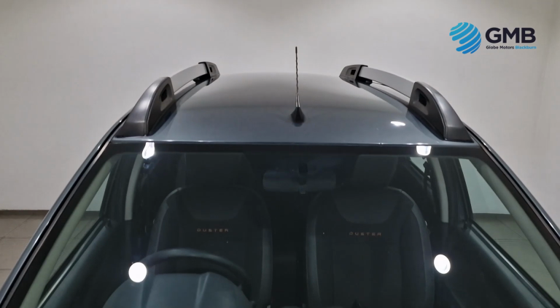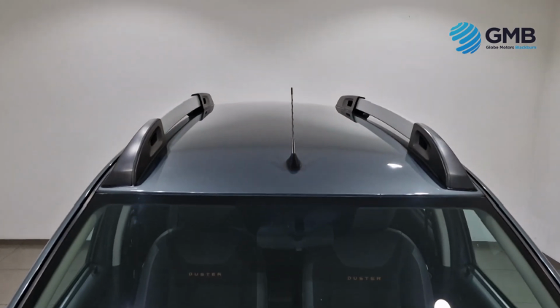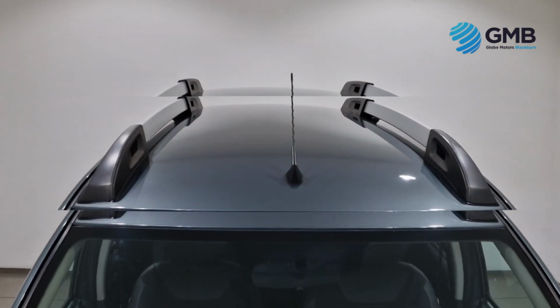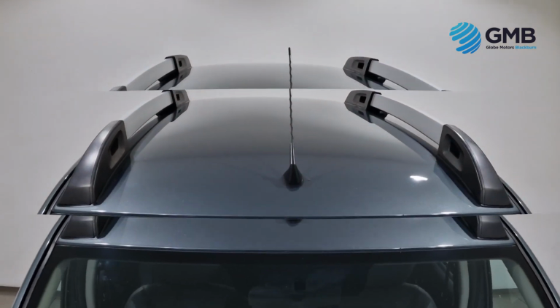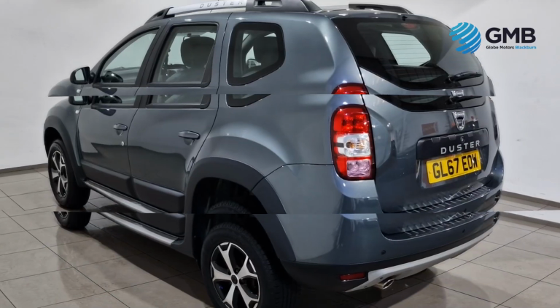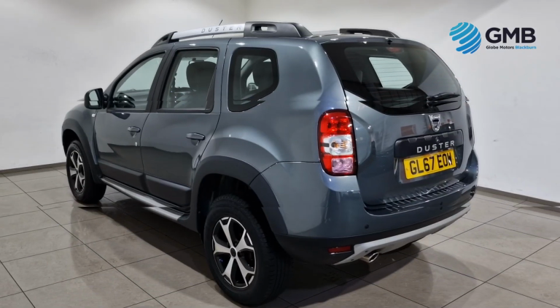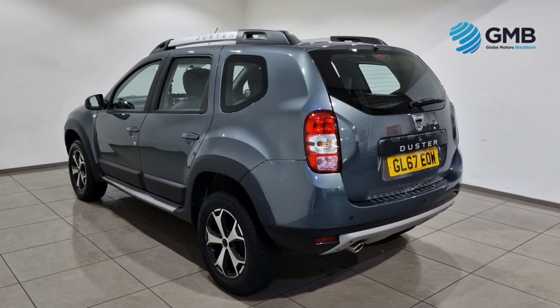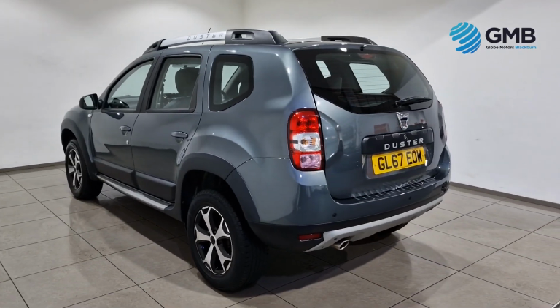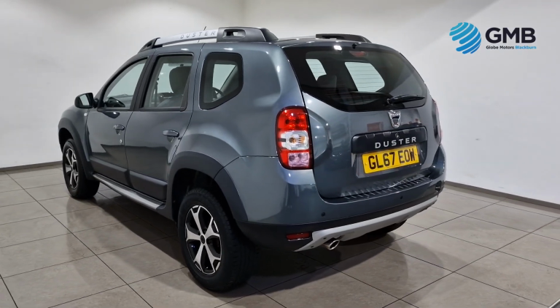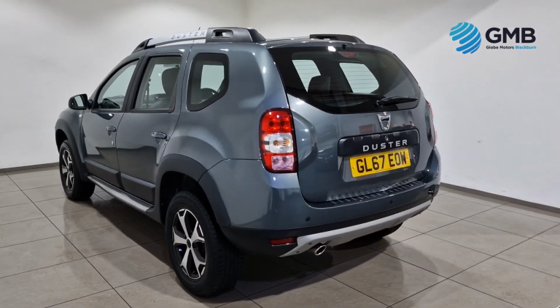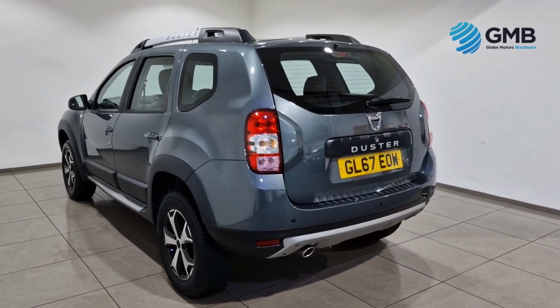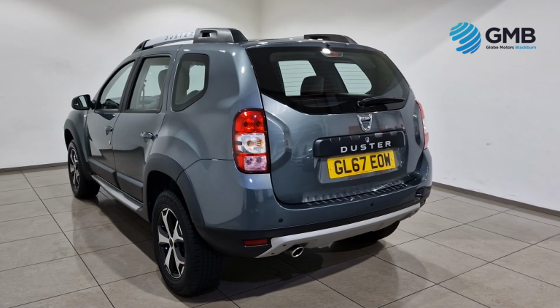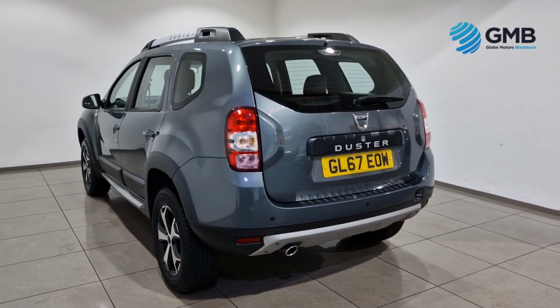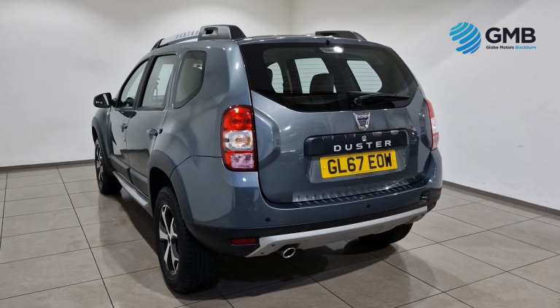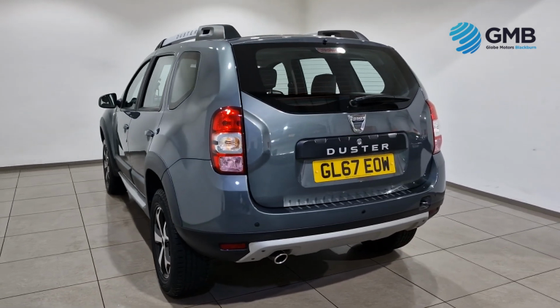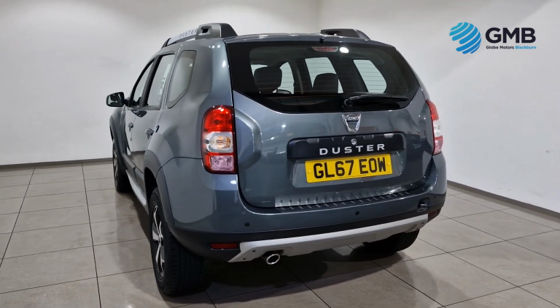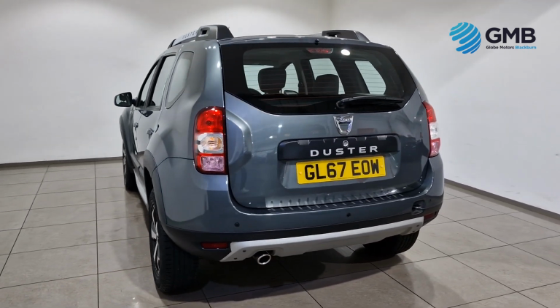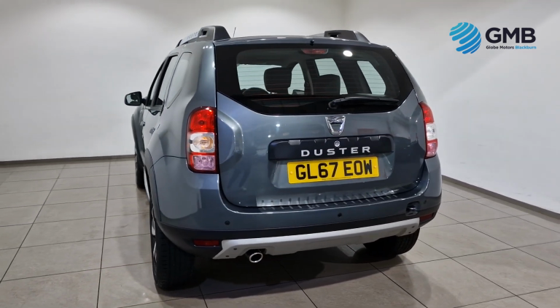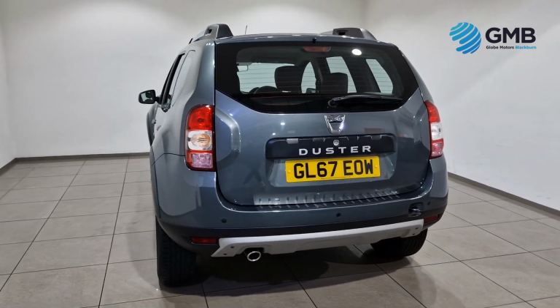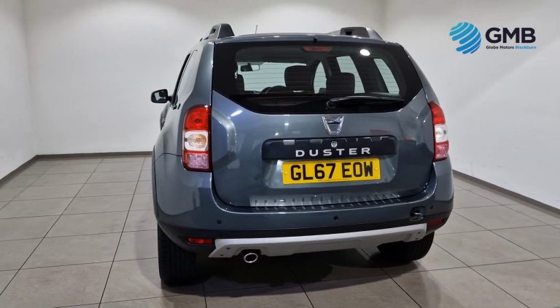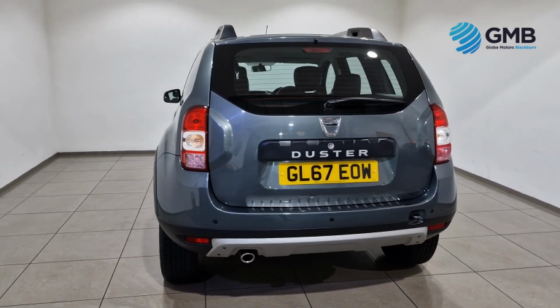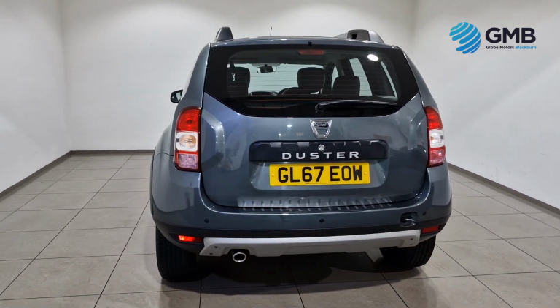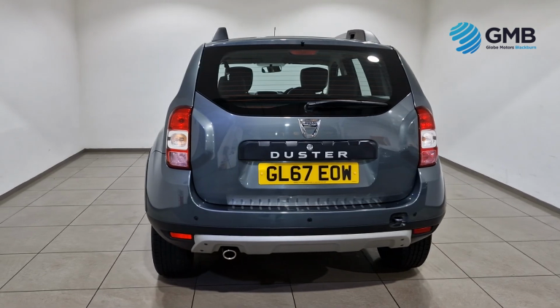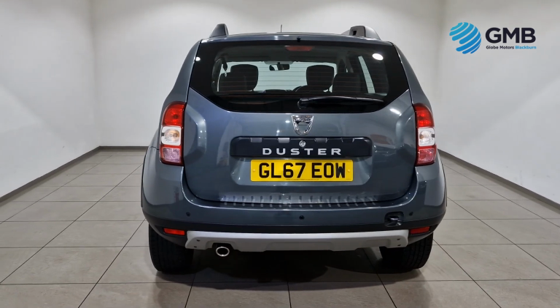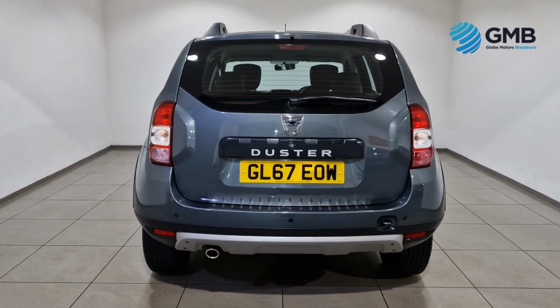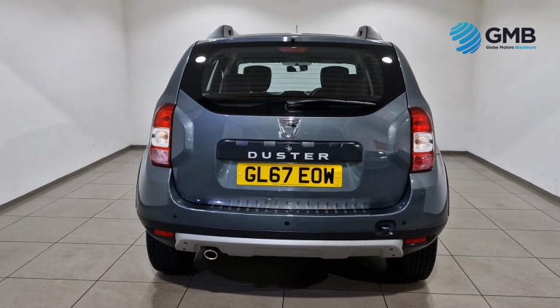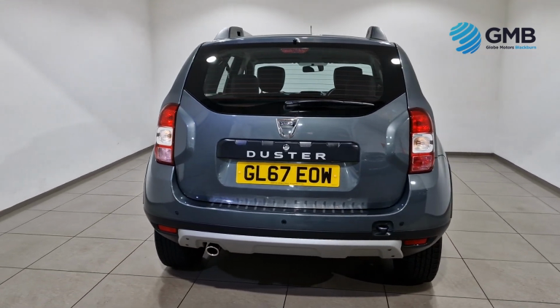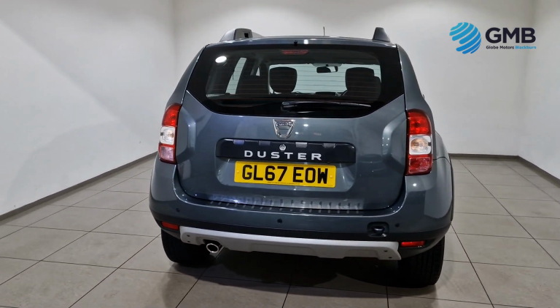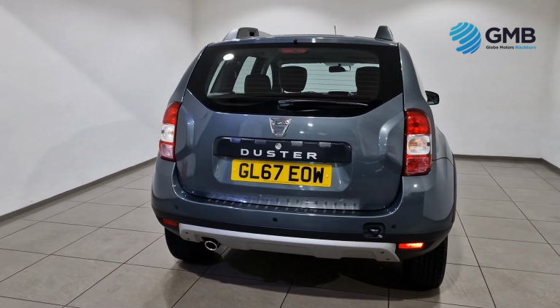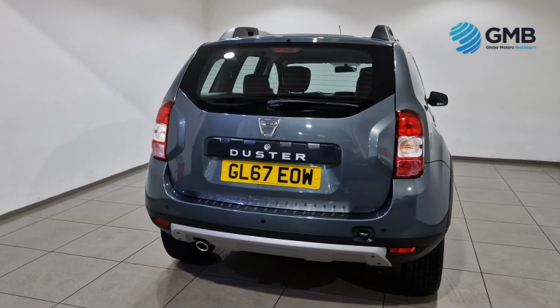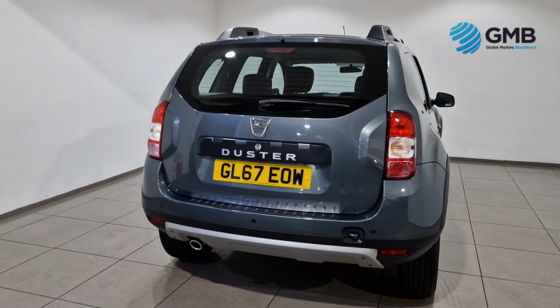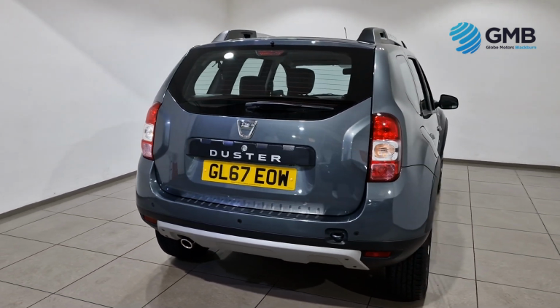We perform a vast array of checks which include checking for nicks, scrapes, scratches or rust spots on the bodywork, curbing or scraping on the alloy wheels and all electrics to make sure they are in perfect working order.